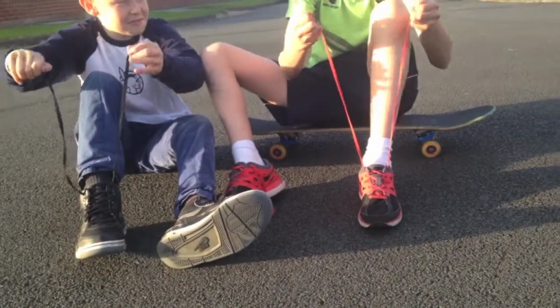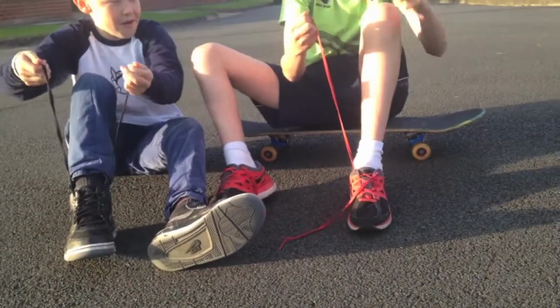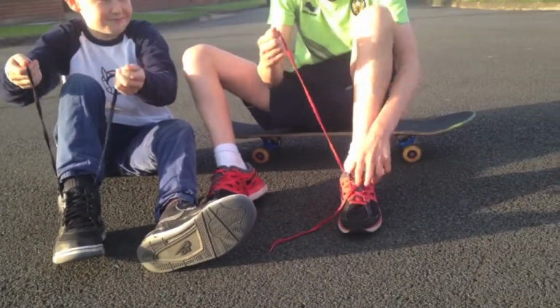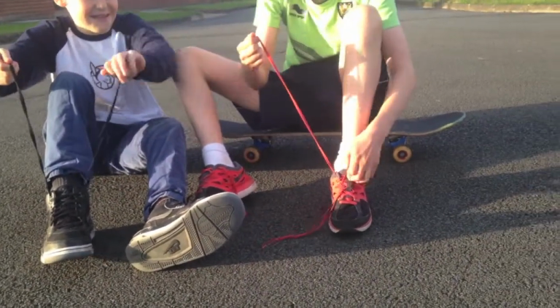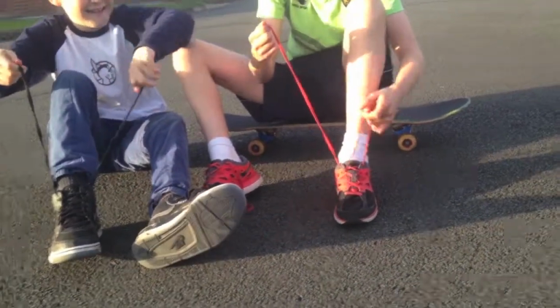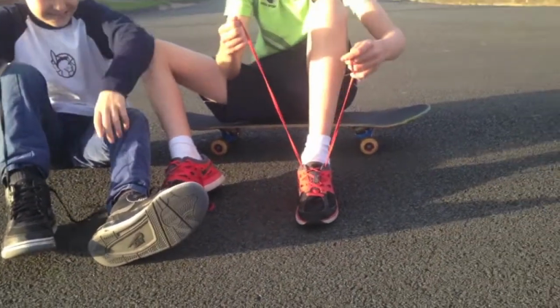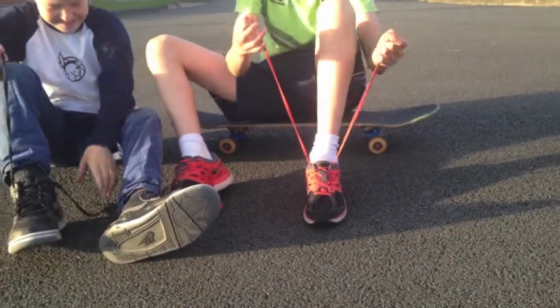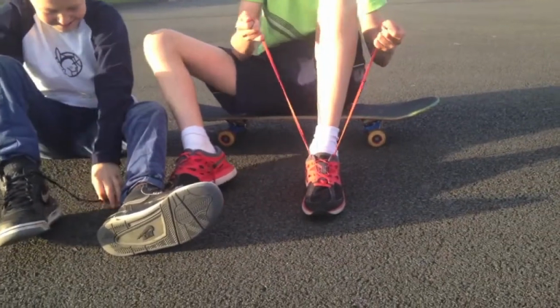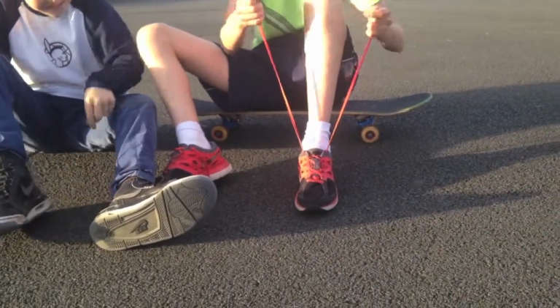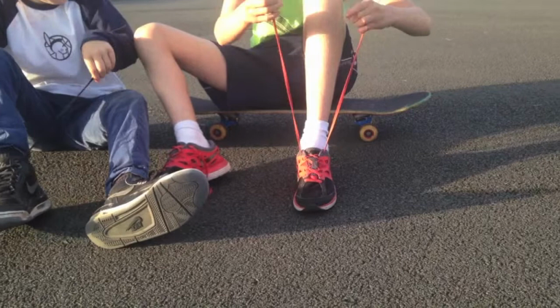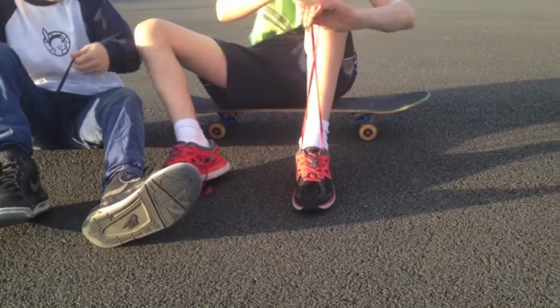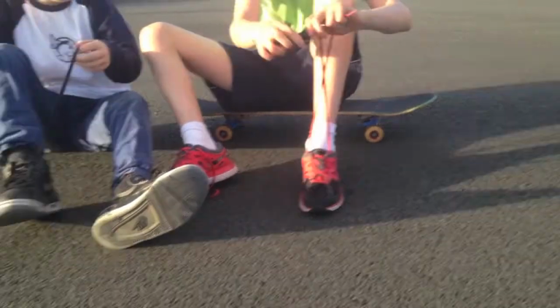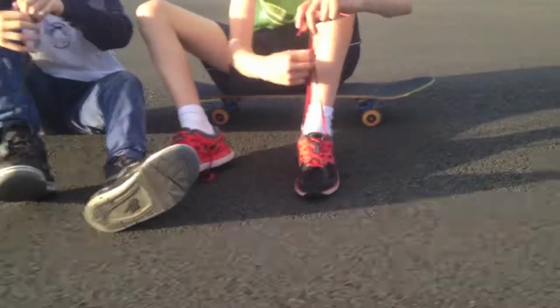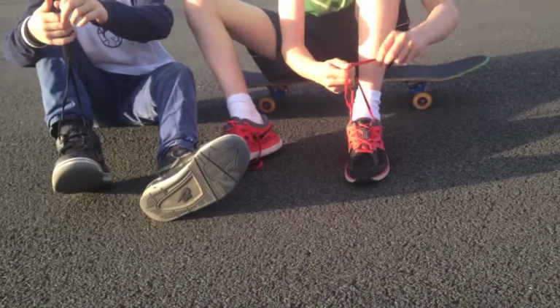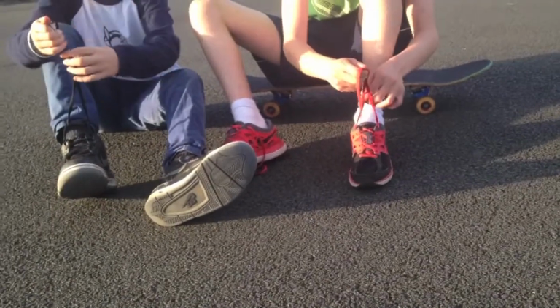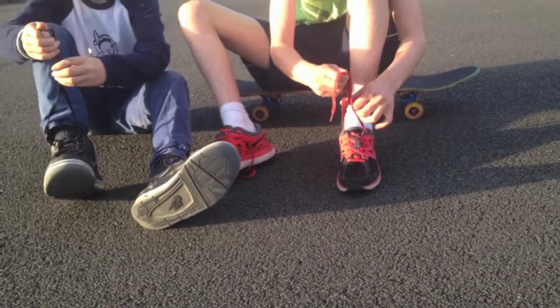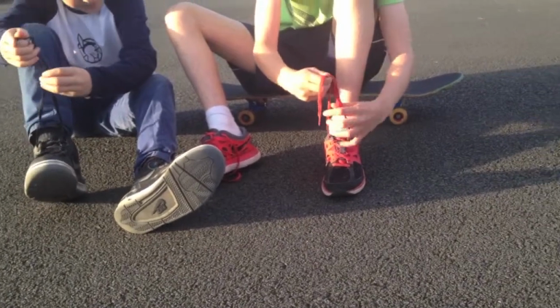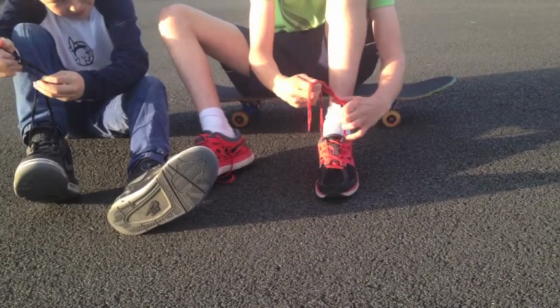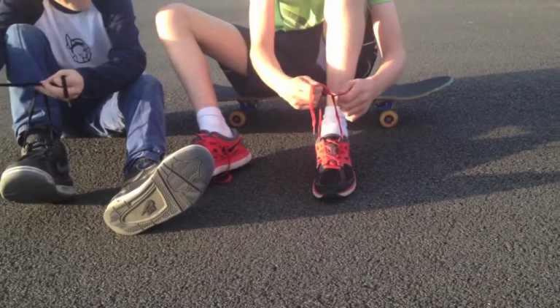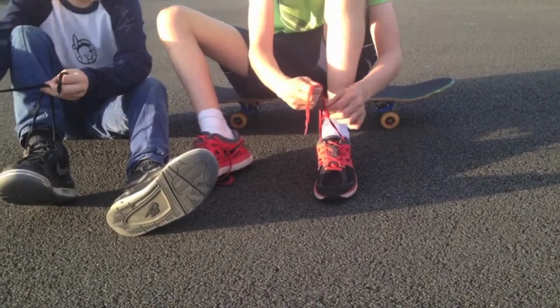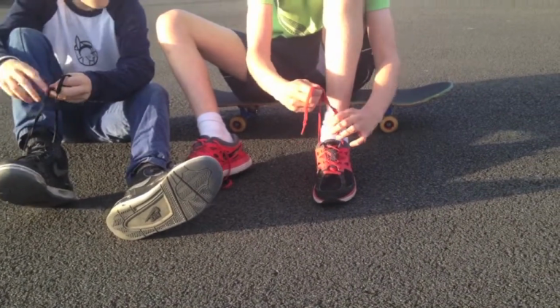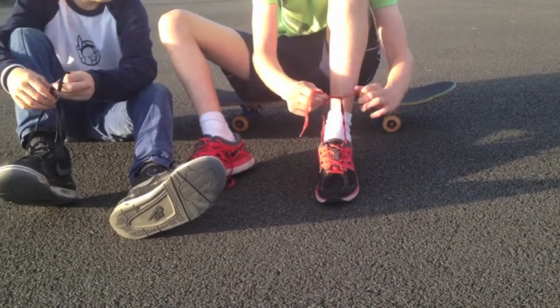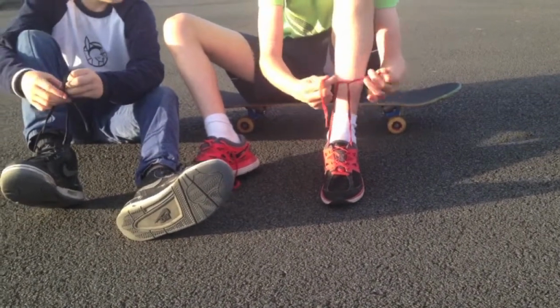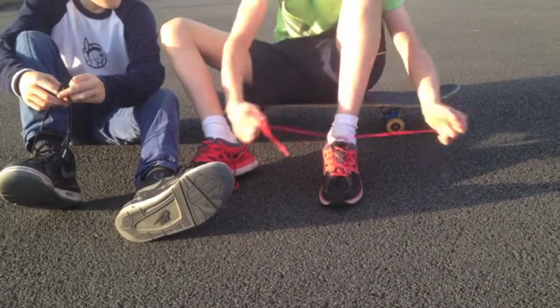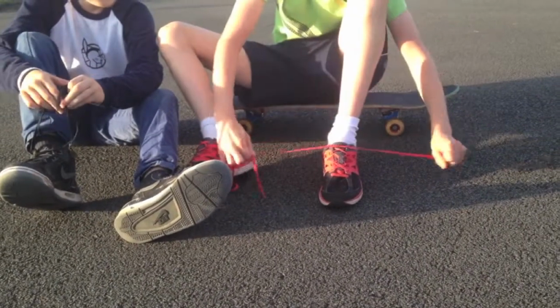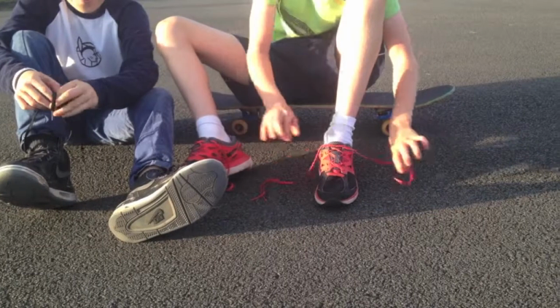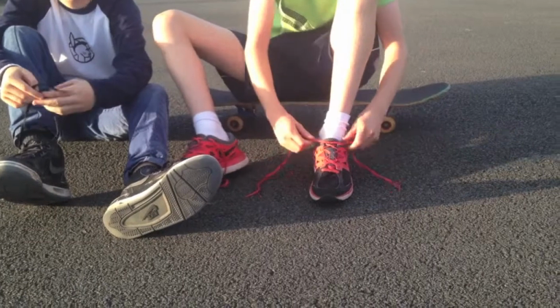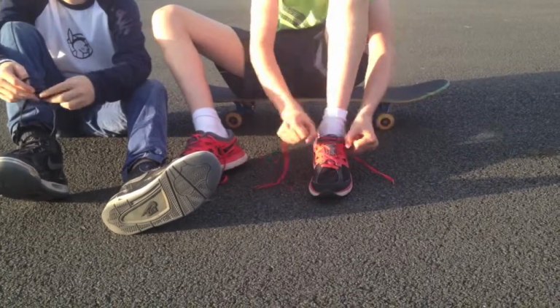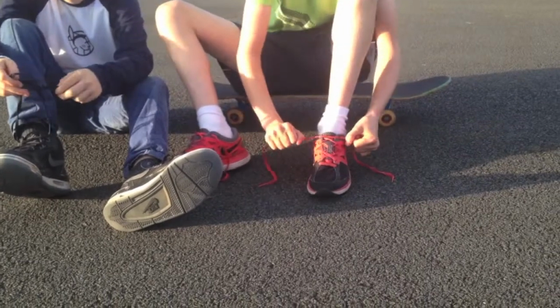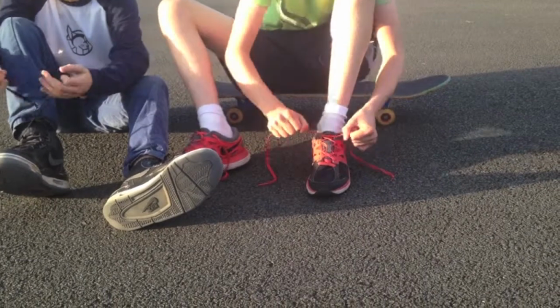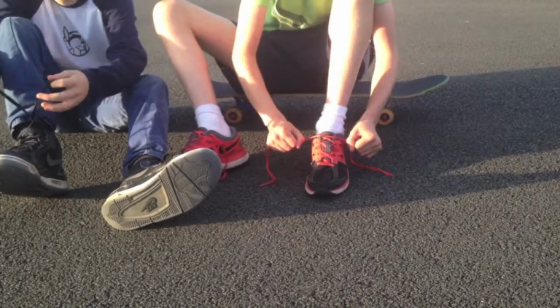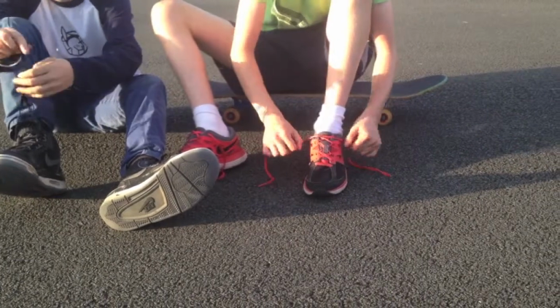Pinch, then double — so you, one, then two, then tie nice and tightly to your foot.